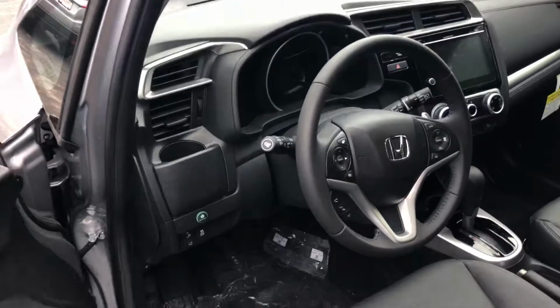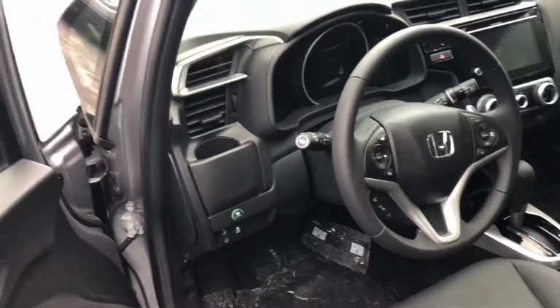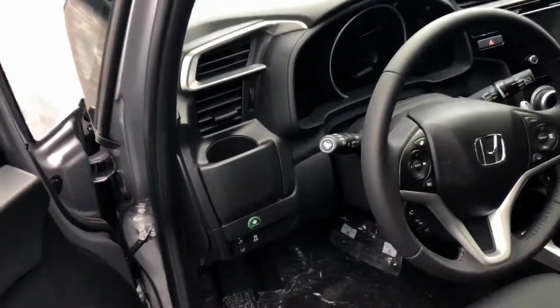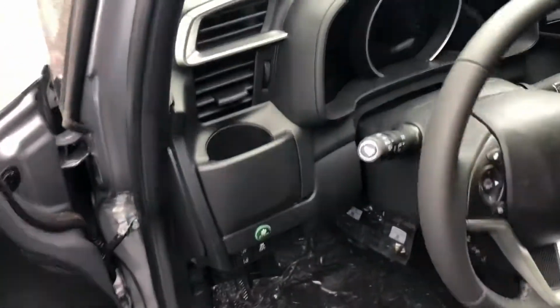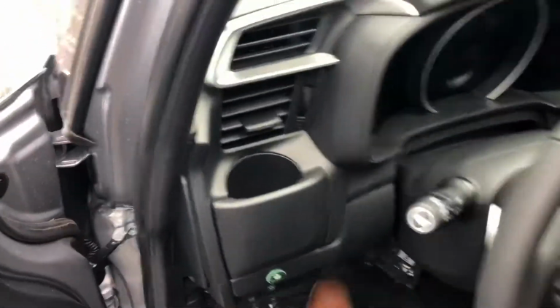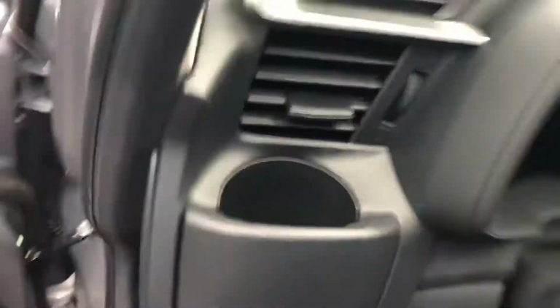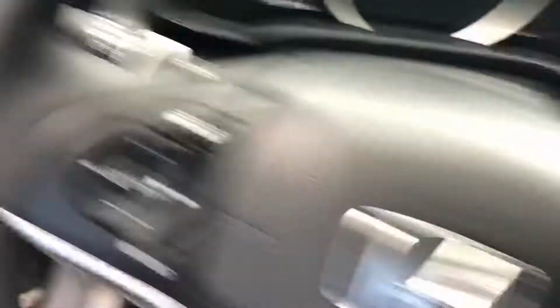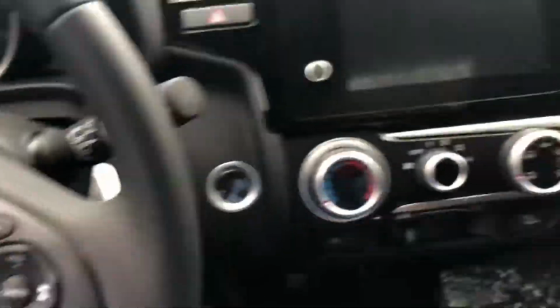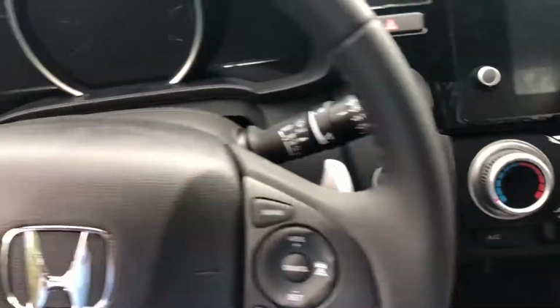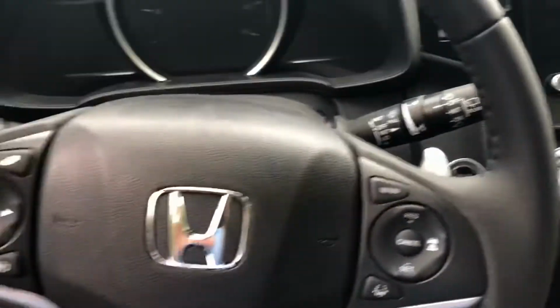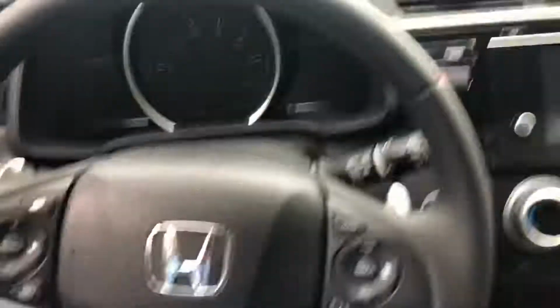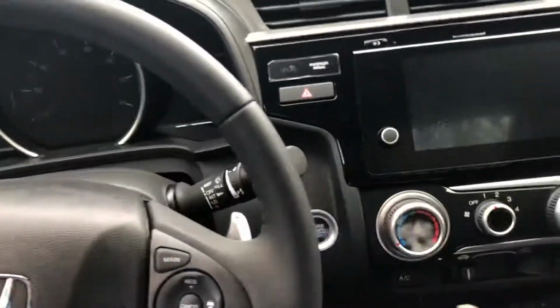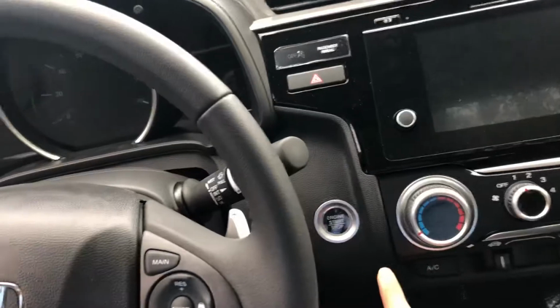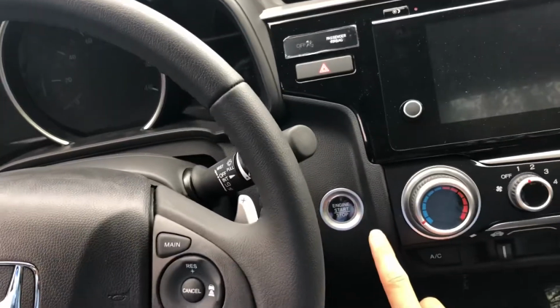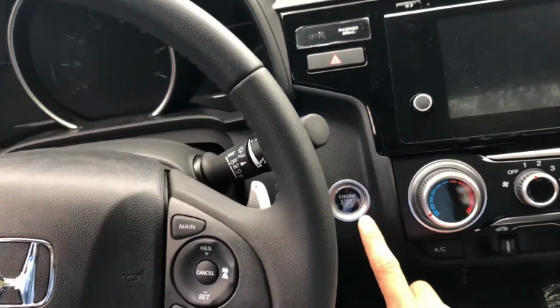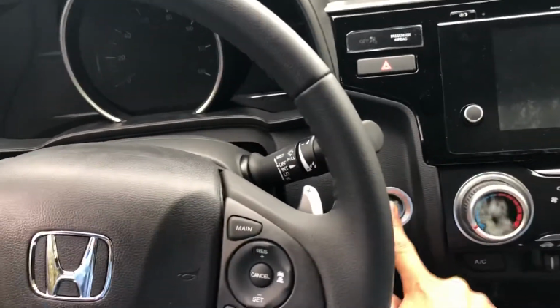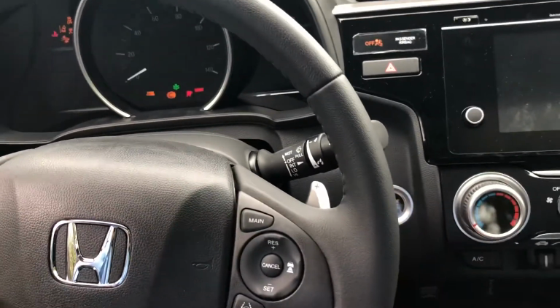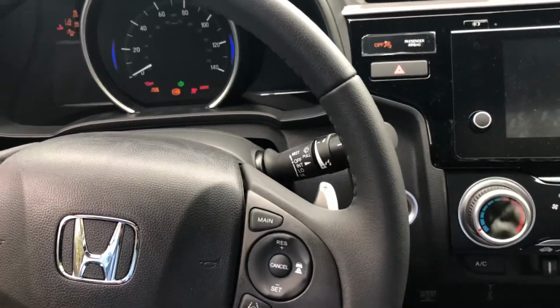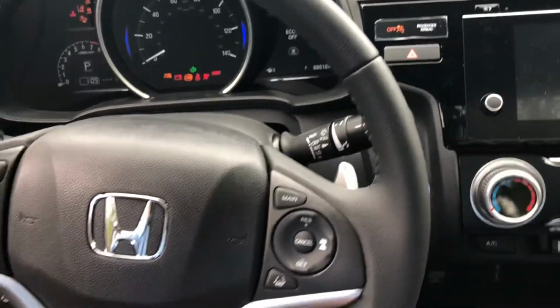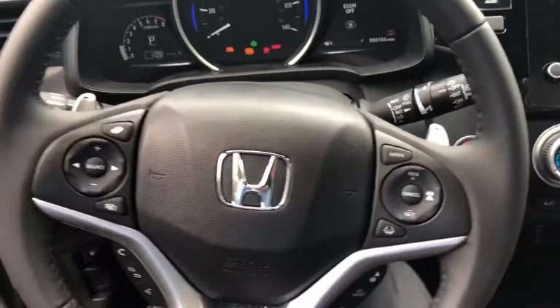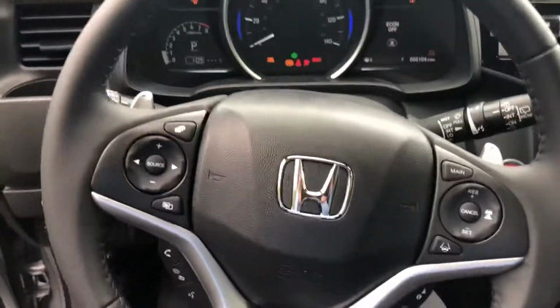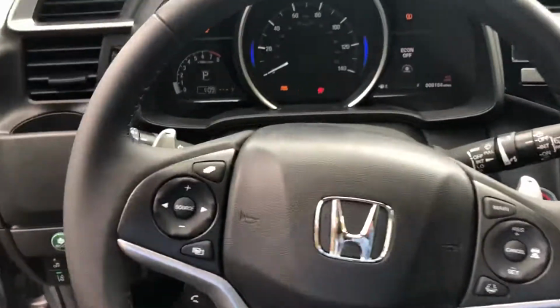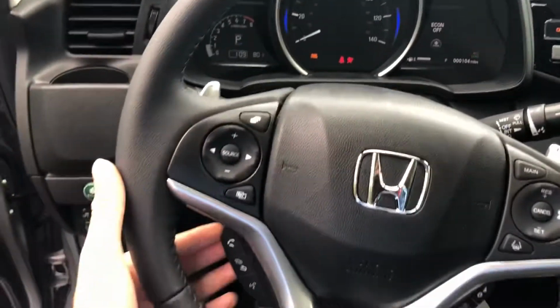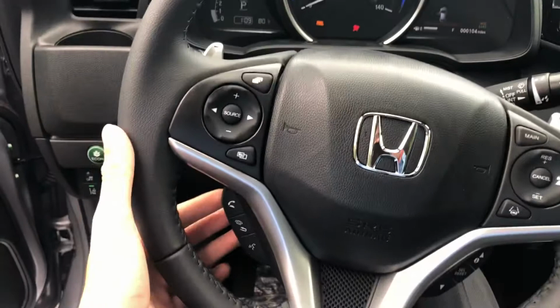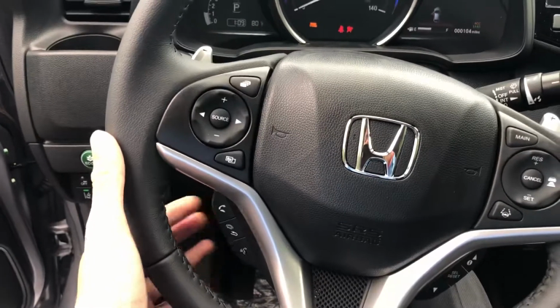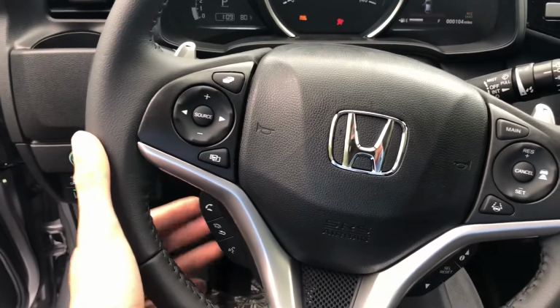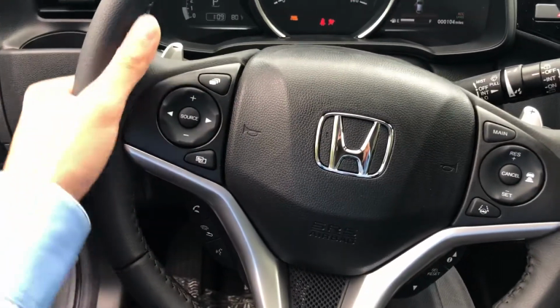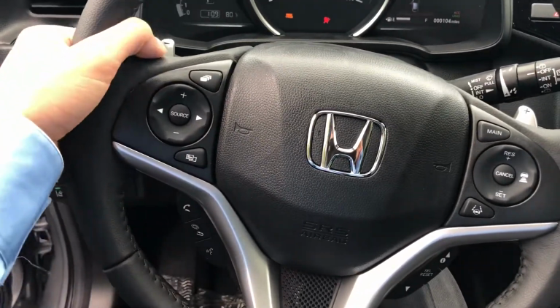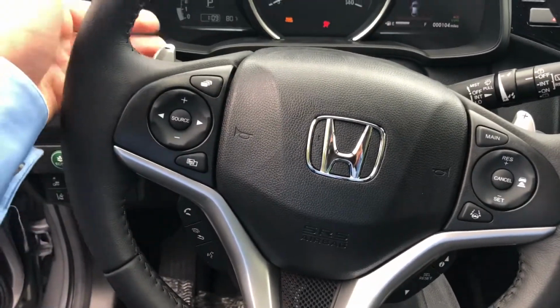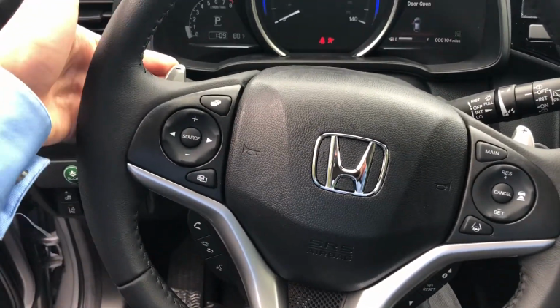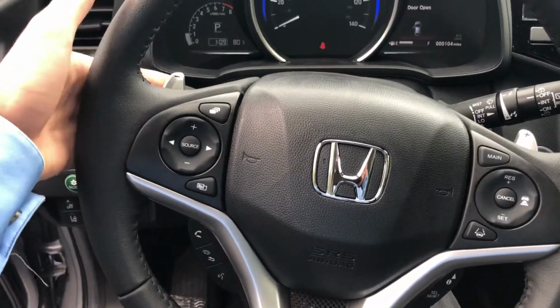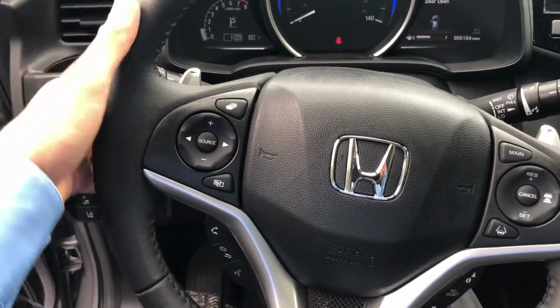Give you a quick look on the interior. It's a push start right over here — you just press the brake and start the vehicle right up. Voice commands here on the left side if you want to make a phone call. Paddle shifters here in the back.